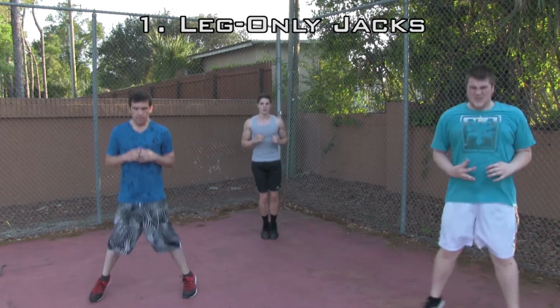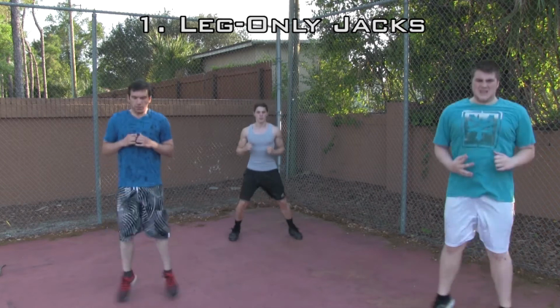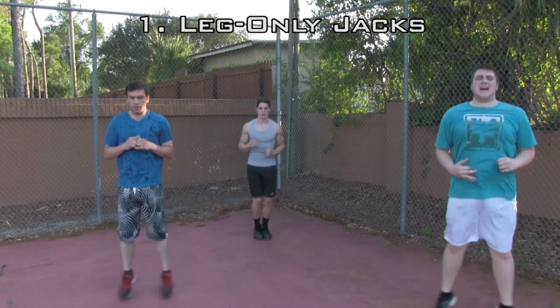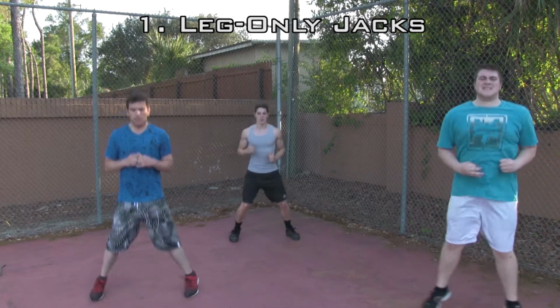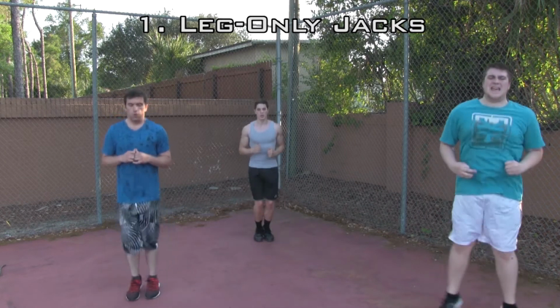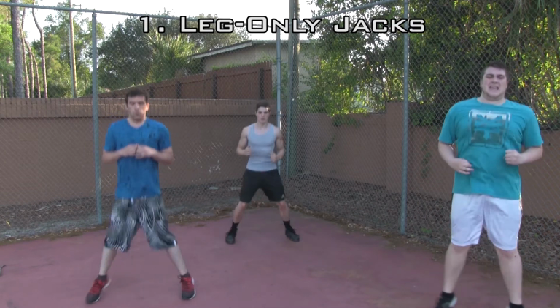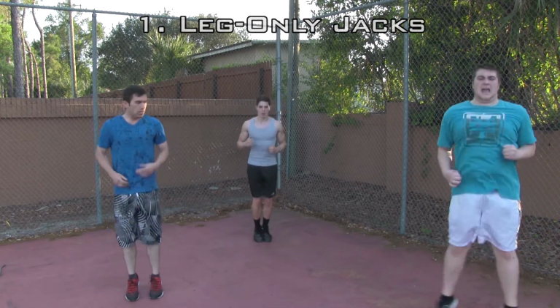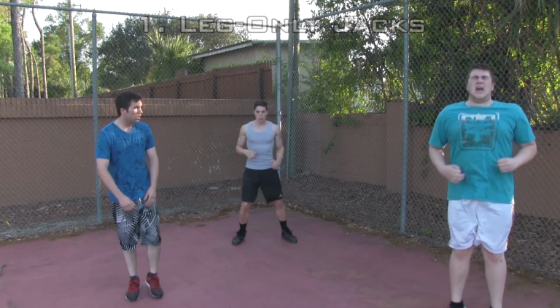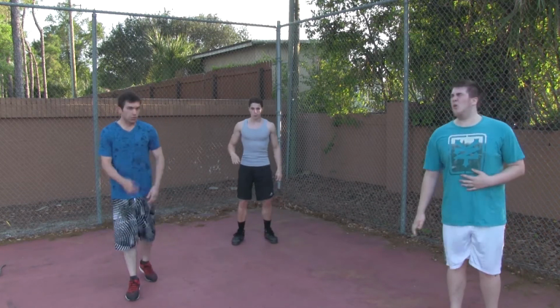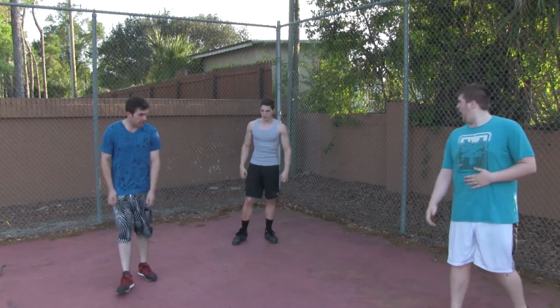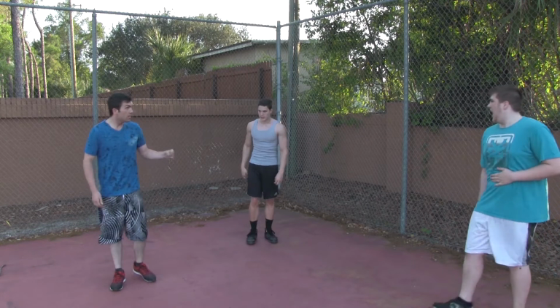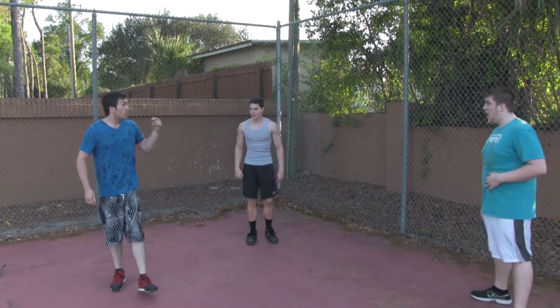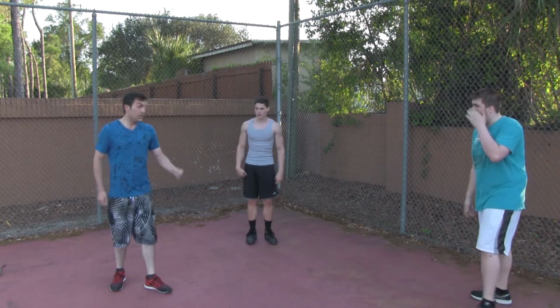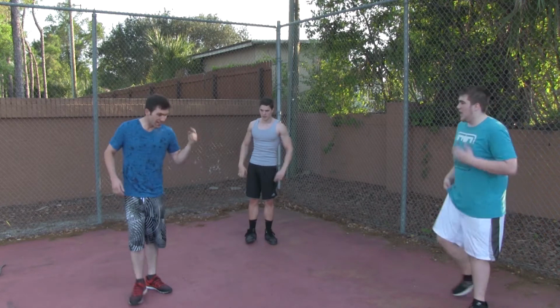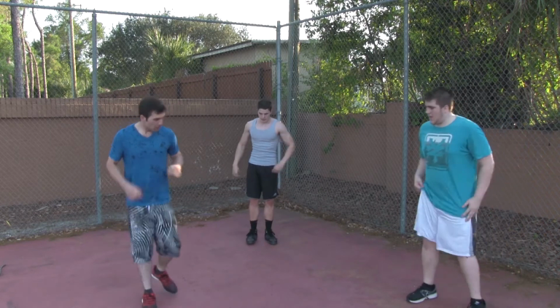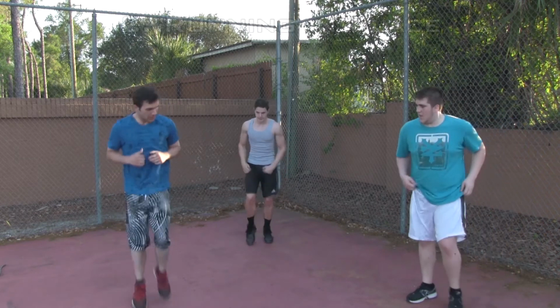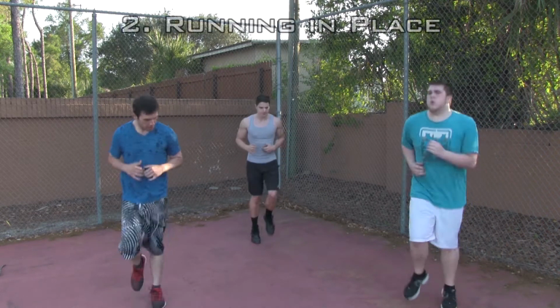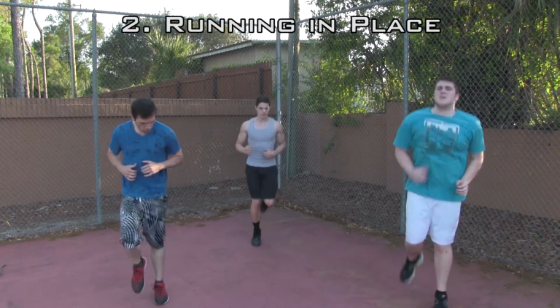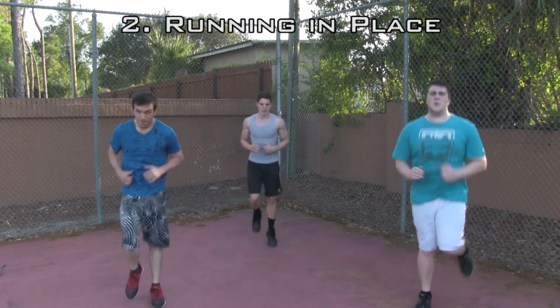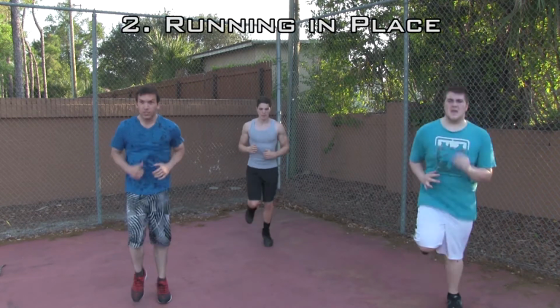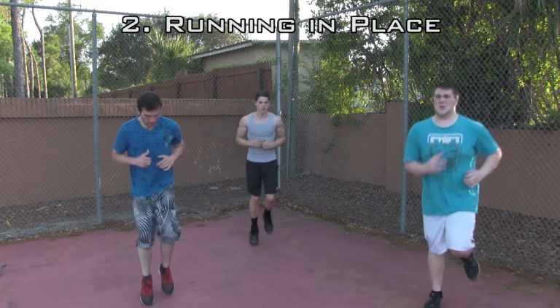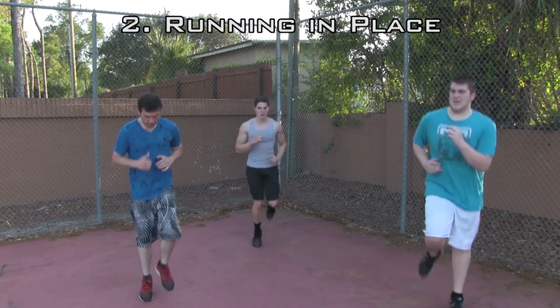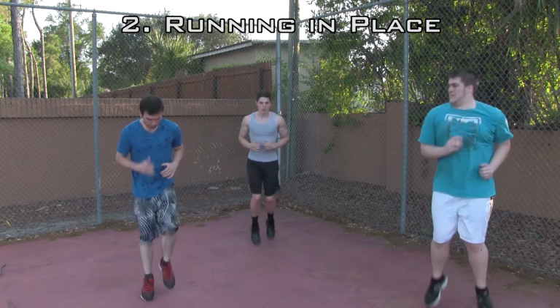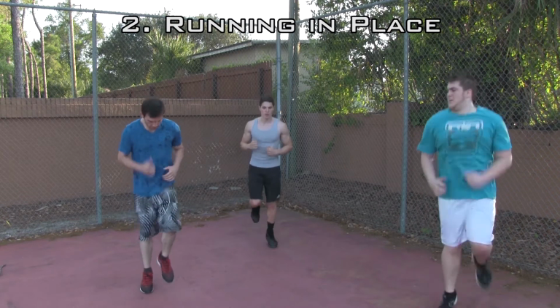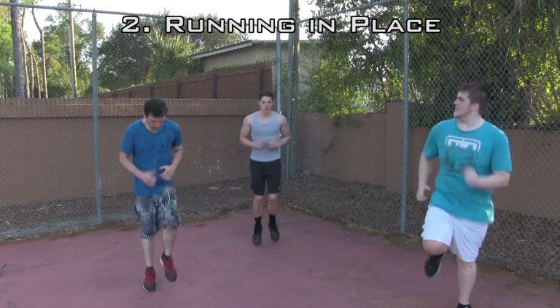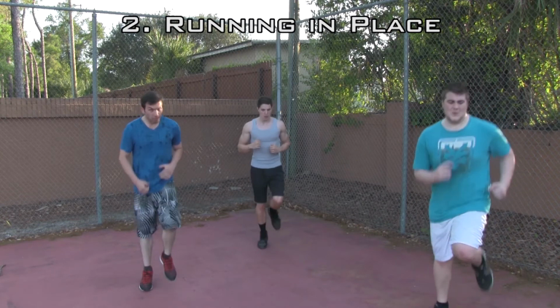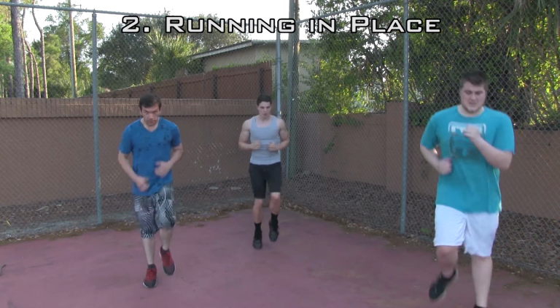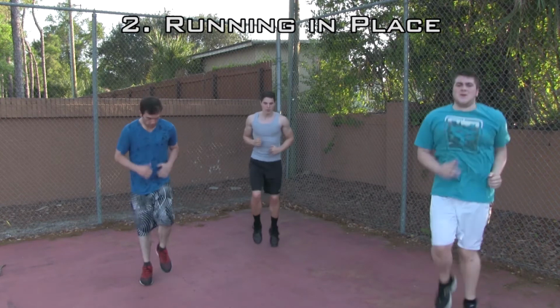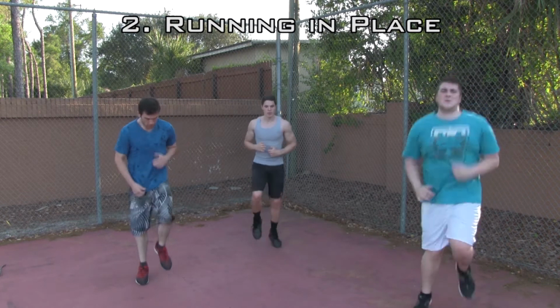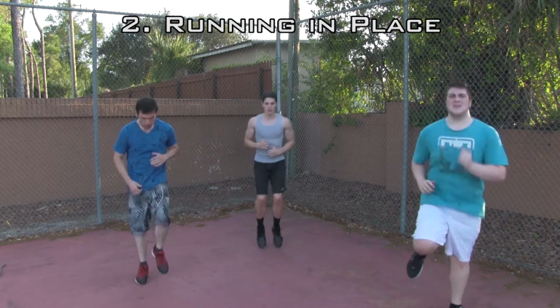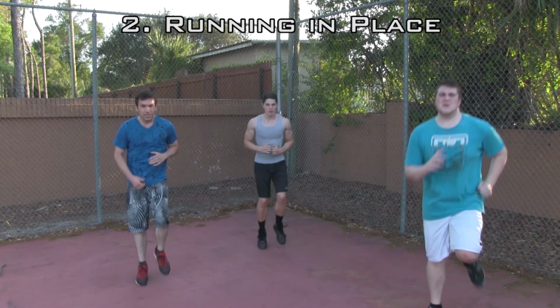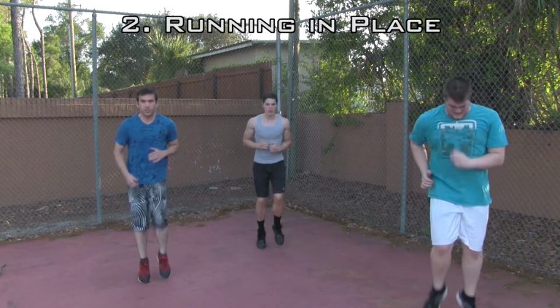Three, two, one. Alright — run in place, no break. Run in place. Get those feet off the ground. Arms moving. Keep your core tight.